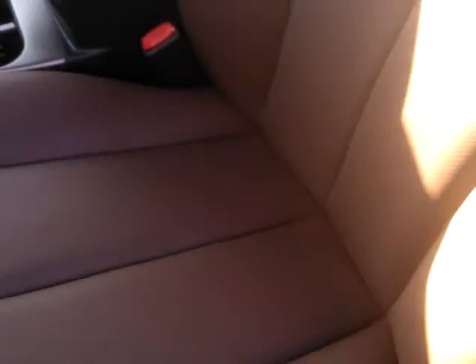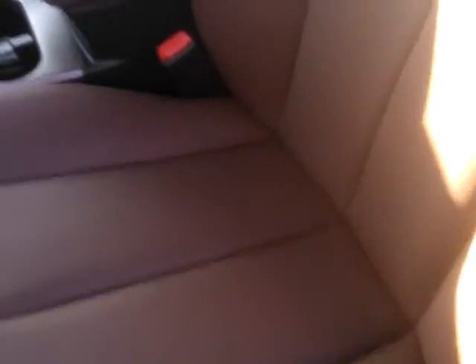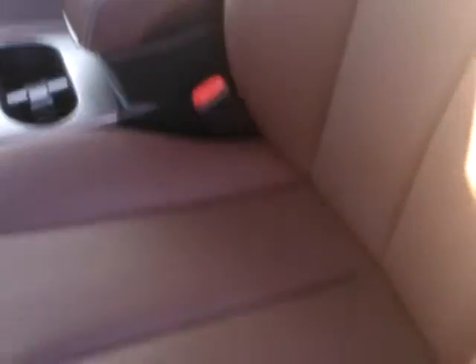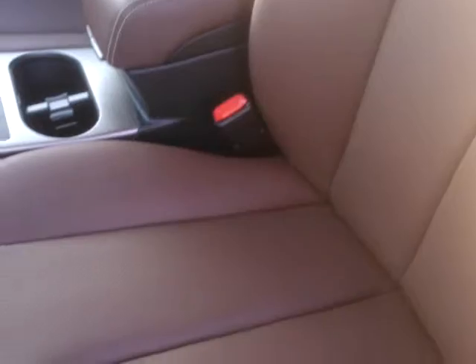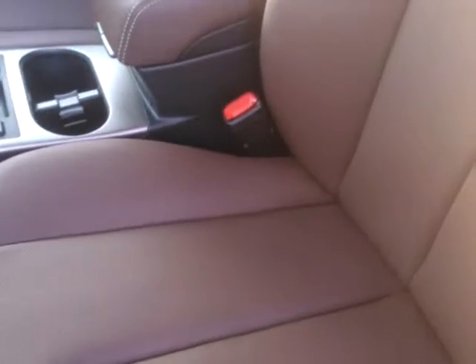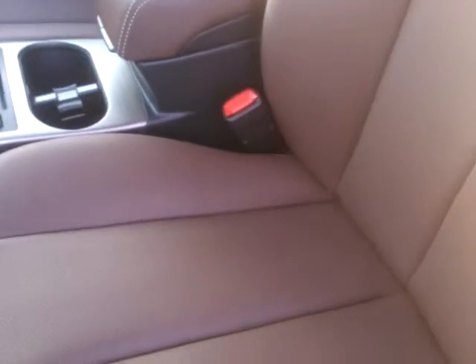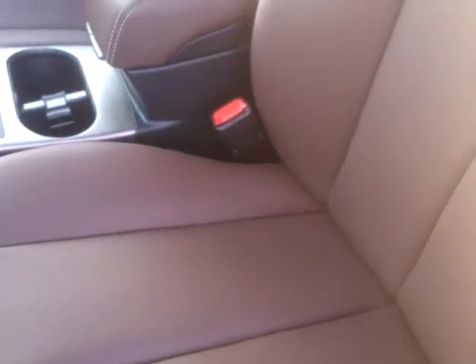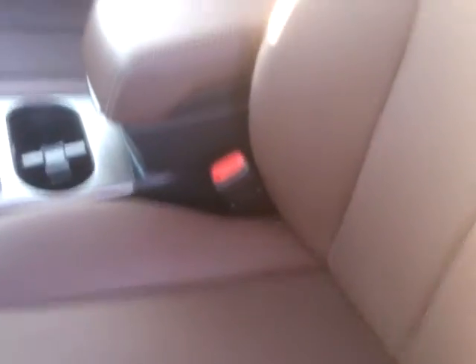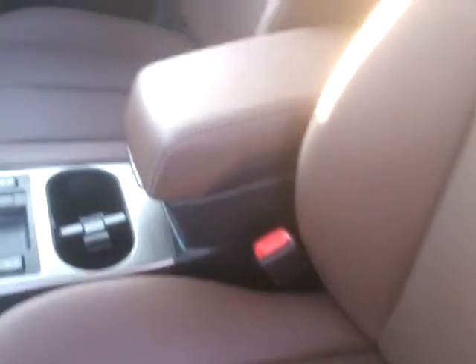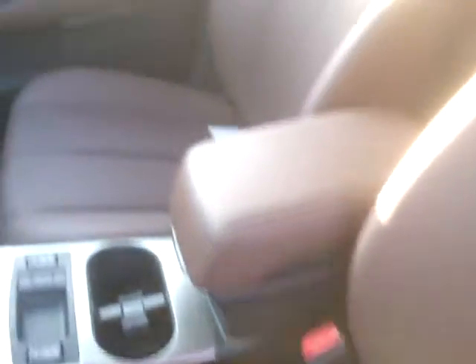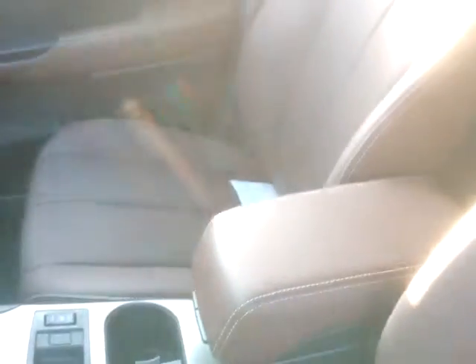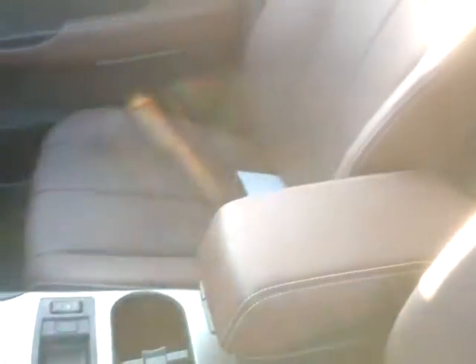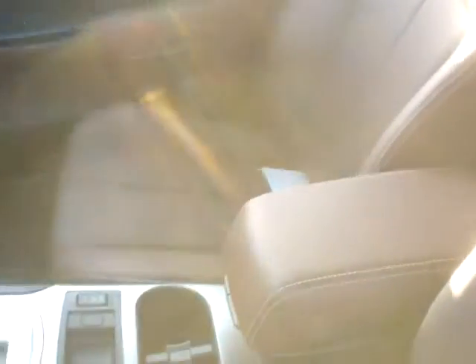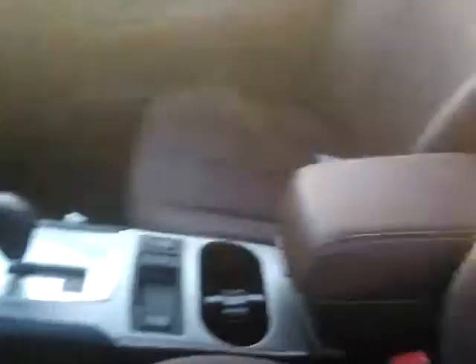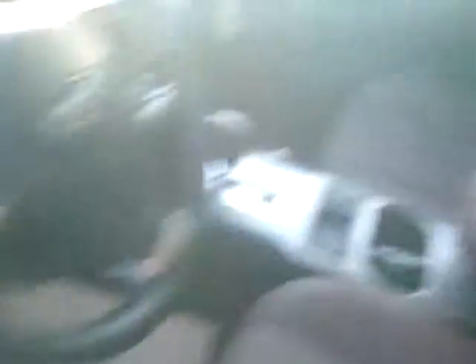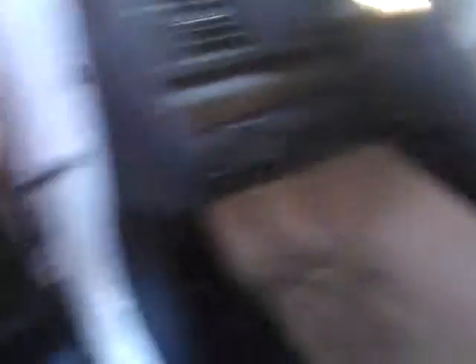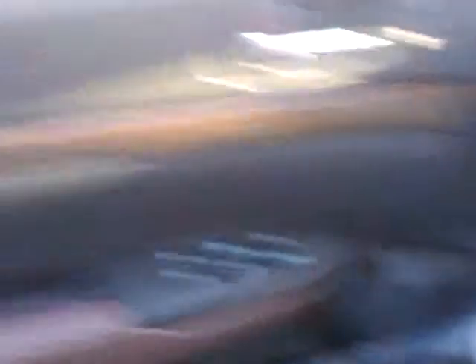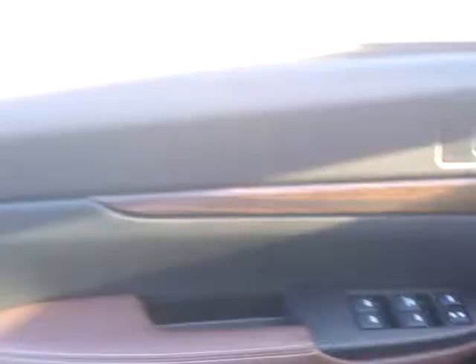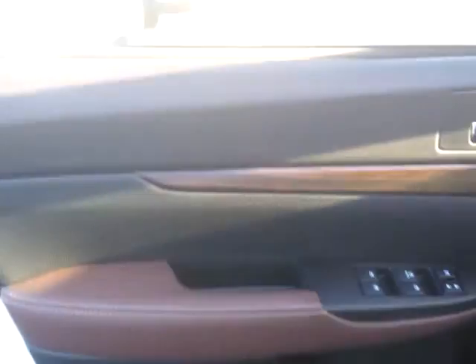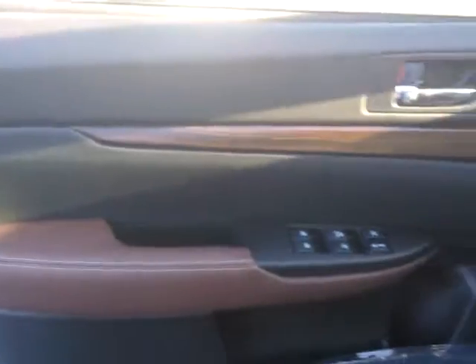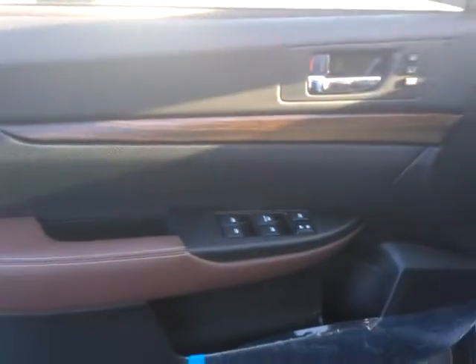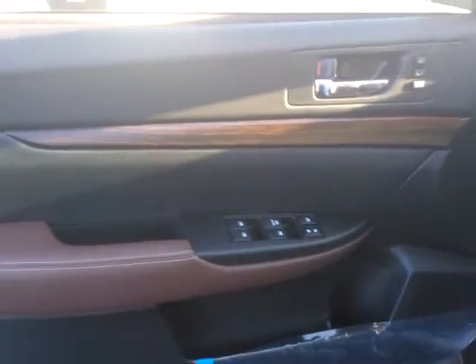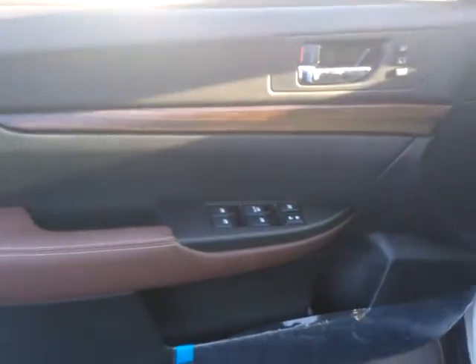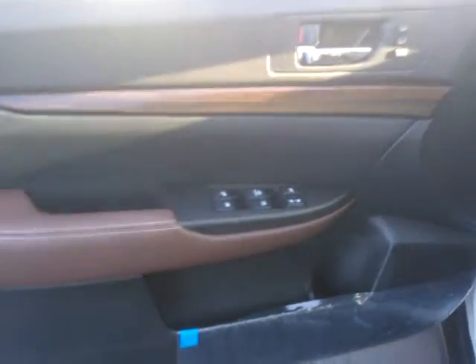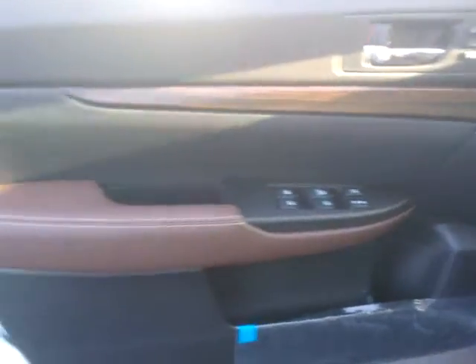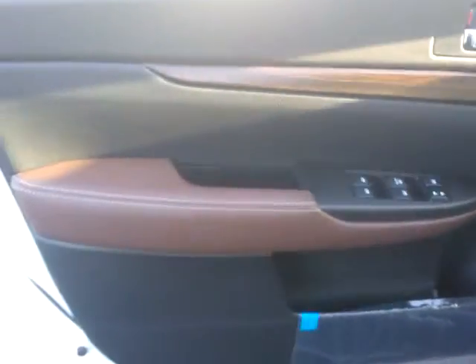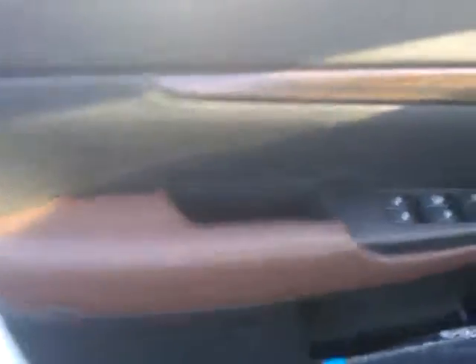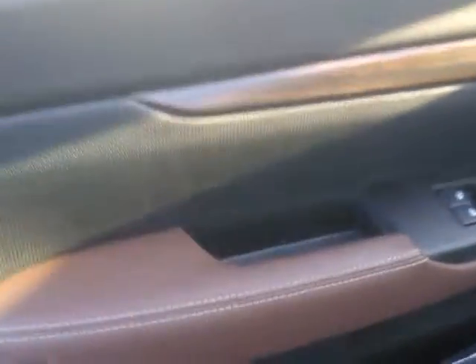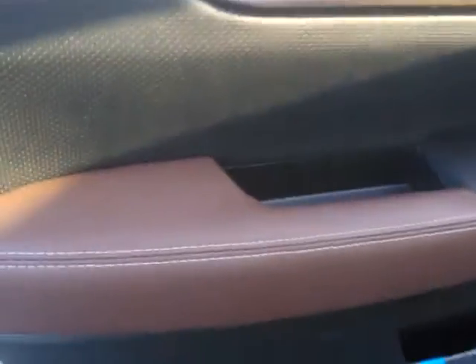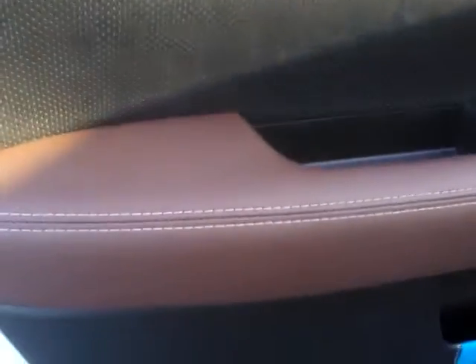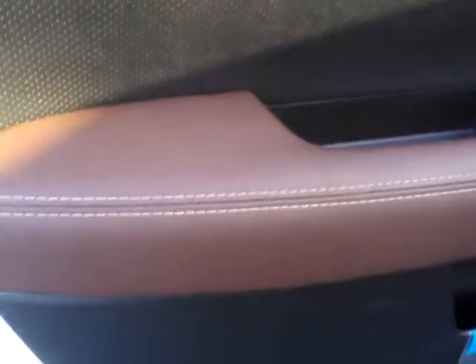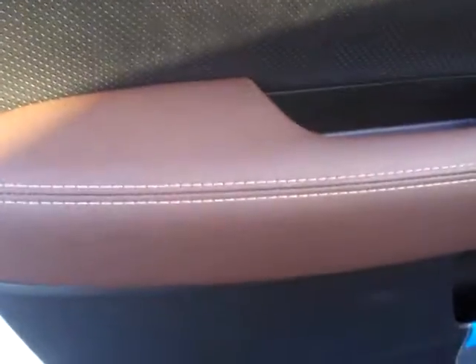Here's a look at the Saddle Brown leather on the interior of the car. Here's how the door looks — it's got a different kind of wood grain on it. And there's the Saddle Brown with the stitching.